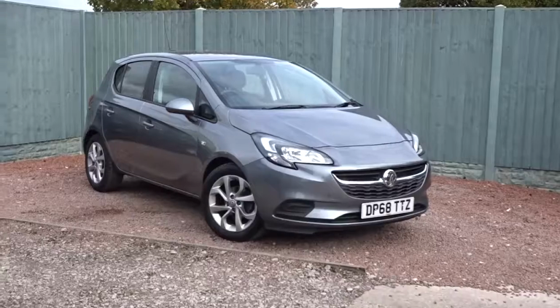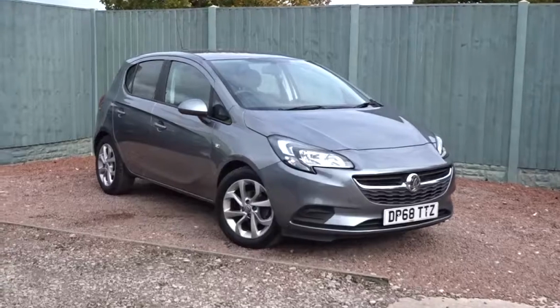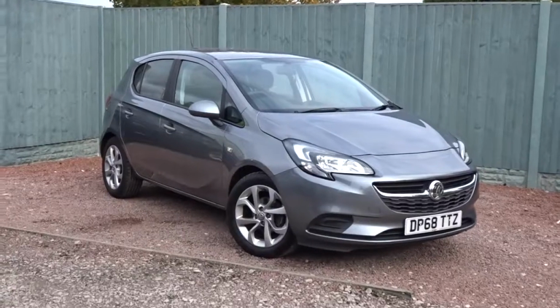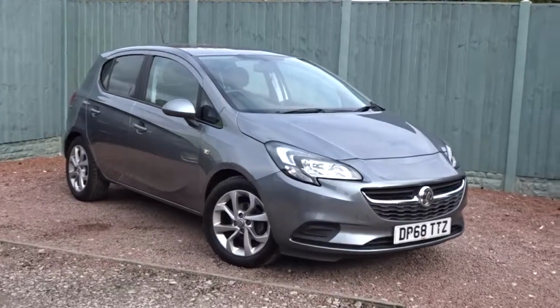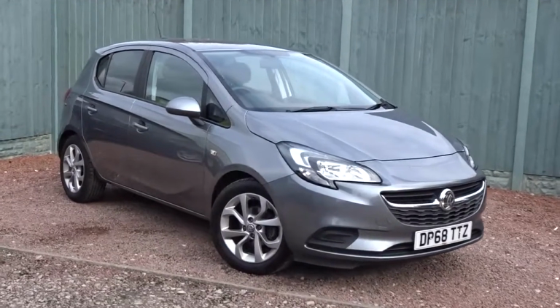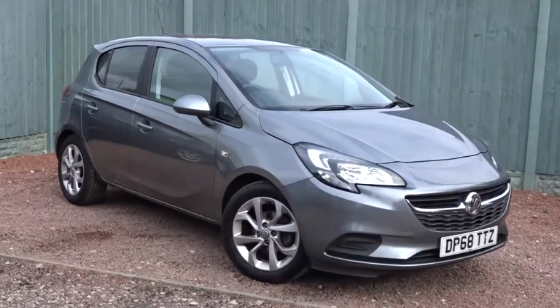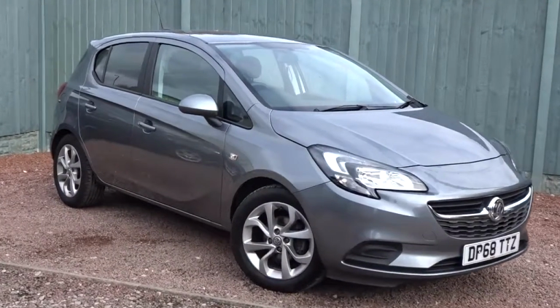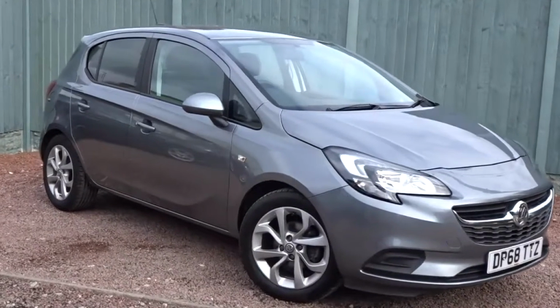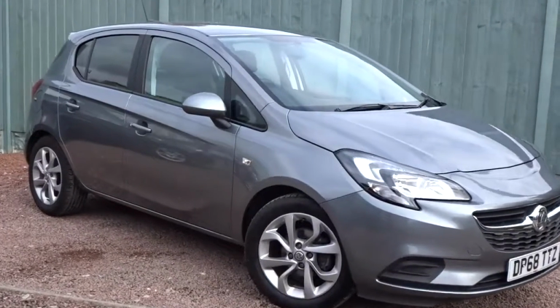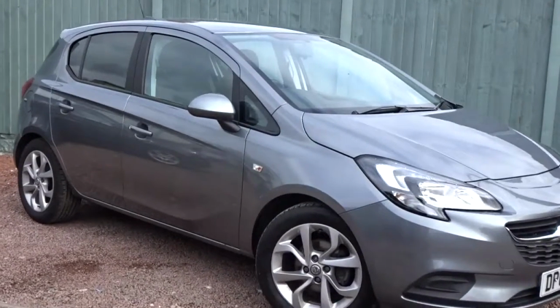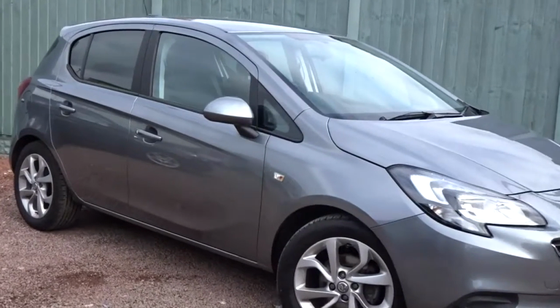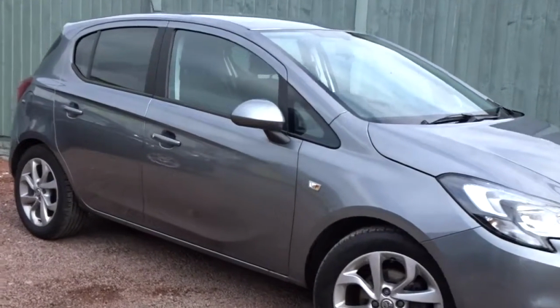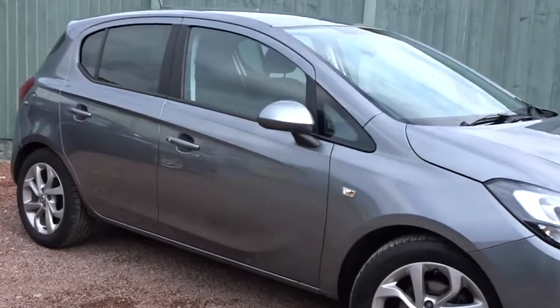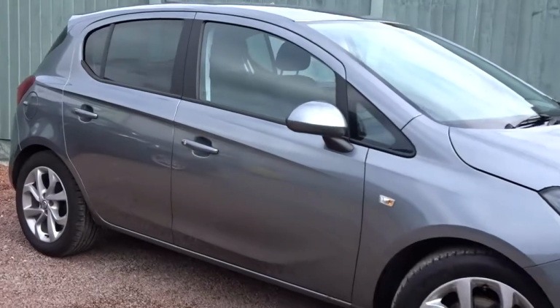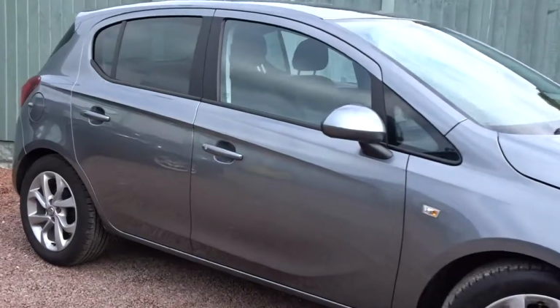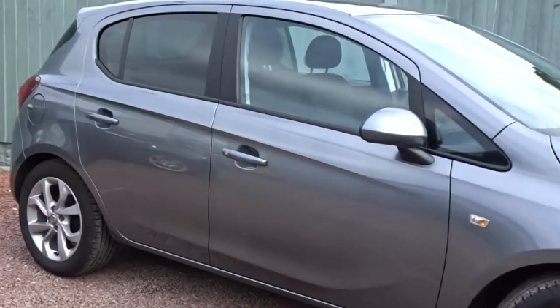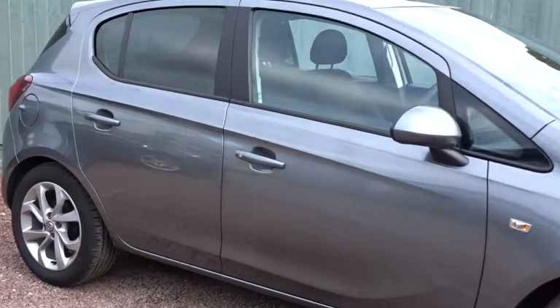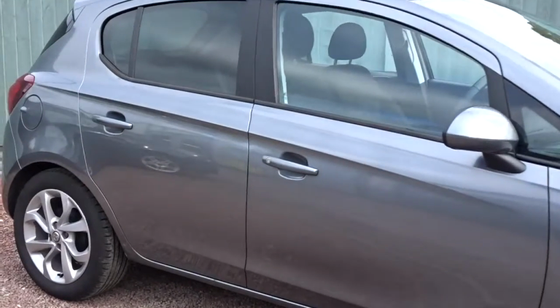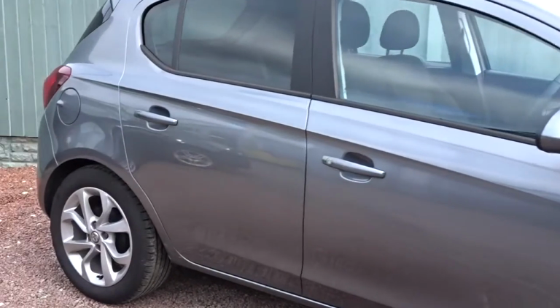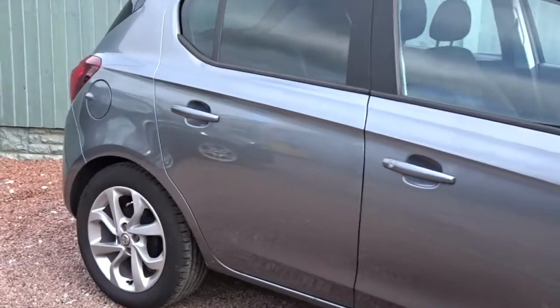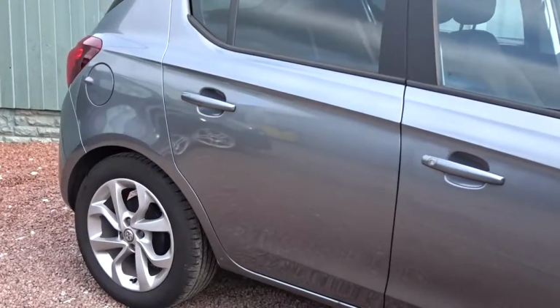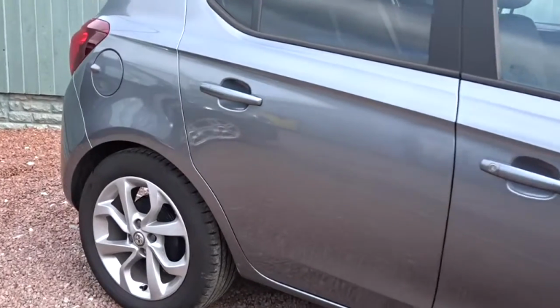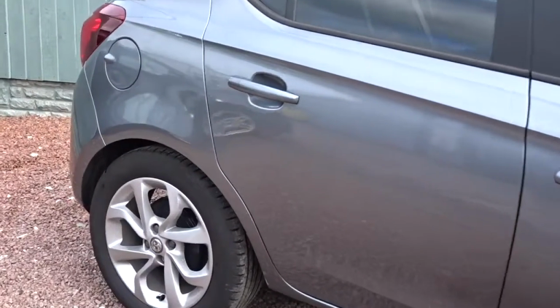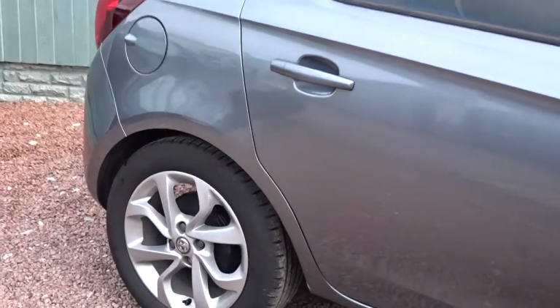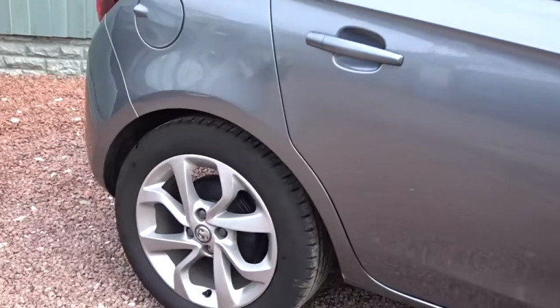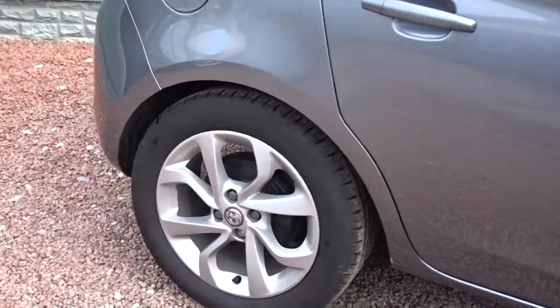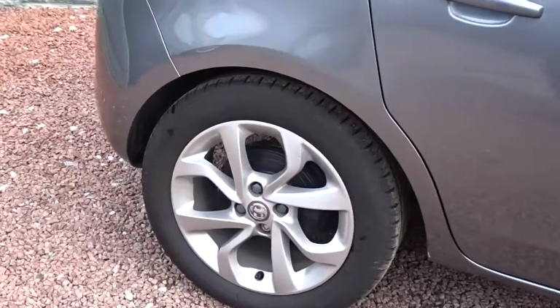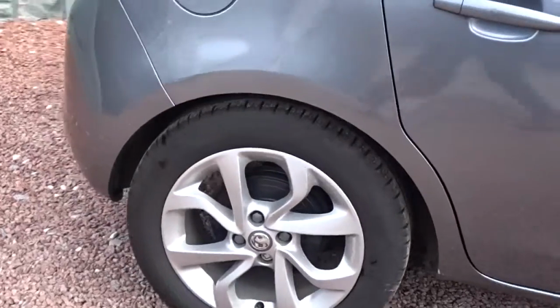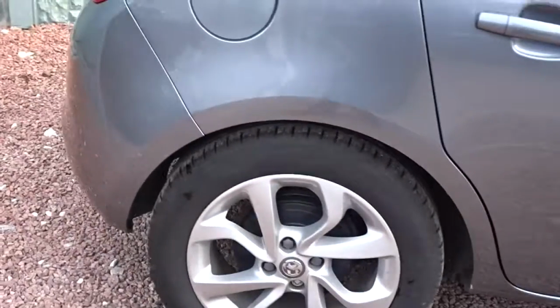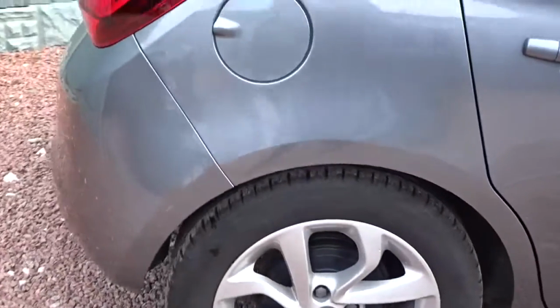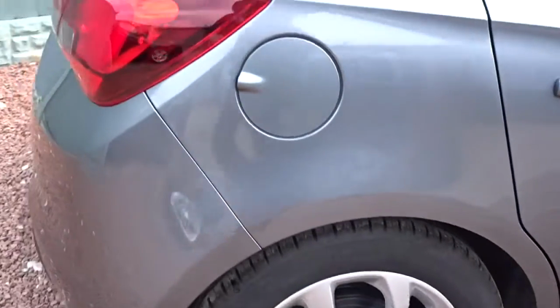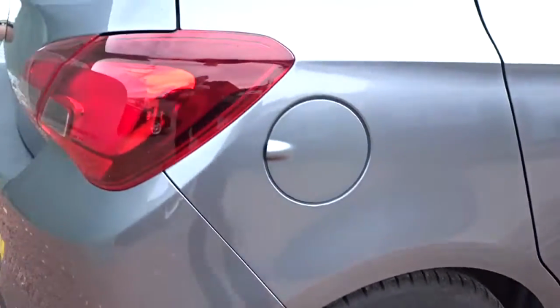Today at Pentagon we've got a really smart example of a Vauxhall Corsa Sport. It's powered by a 1.4 litre 16 valve petrol engine, finished in metallic grey with colour-coded door handles and door mirrors, 16 inch multi-spoke hollow wheels and plenty more besides.